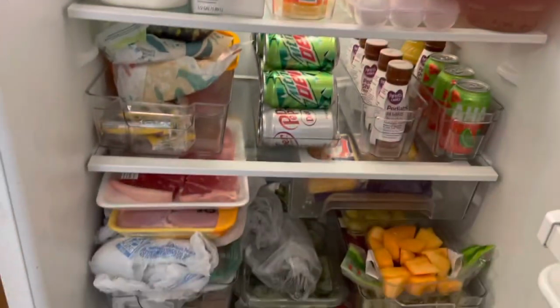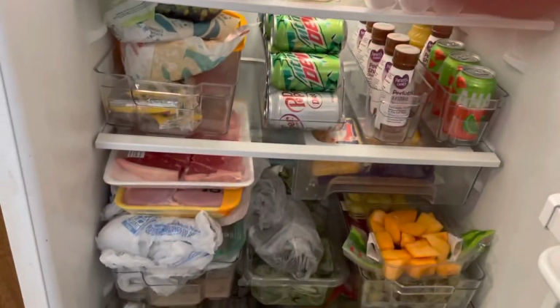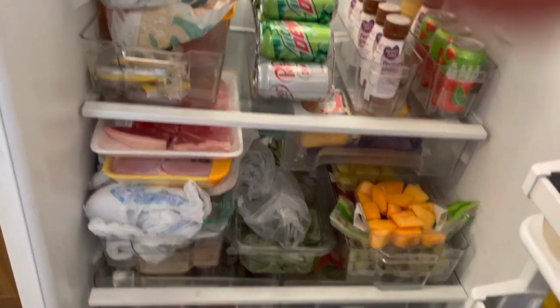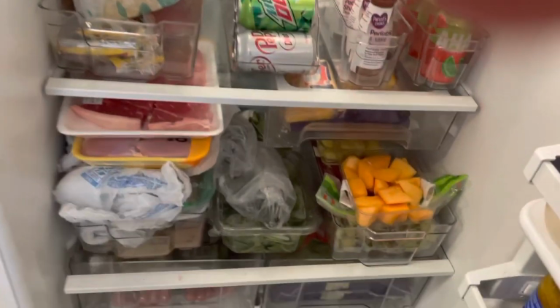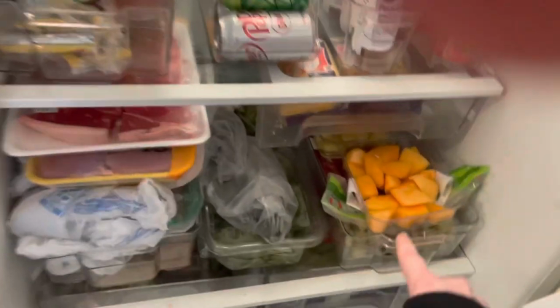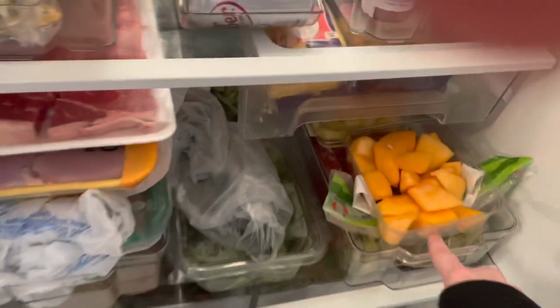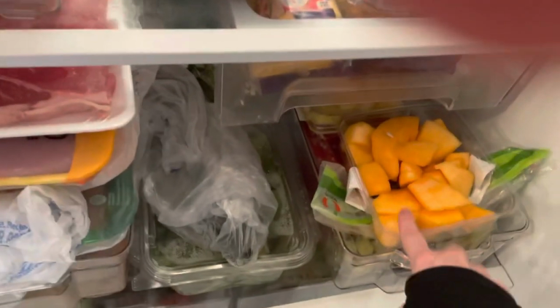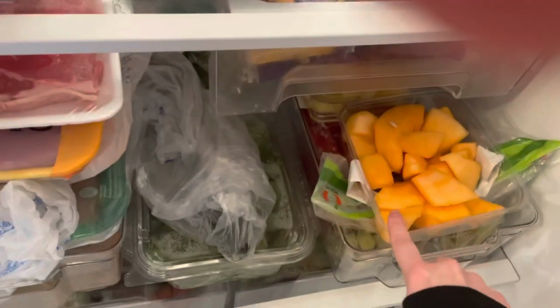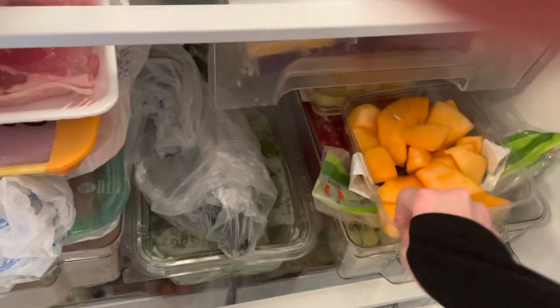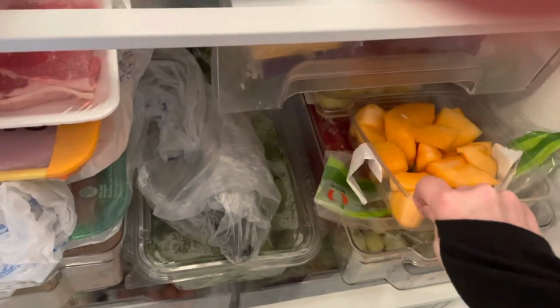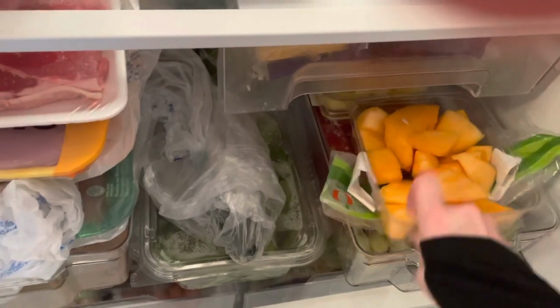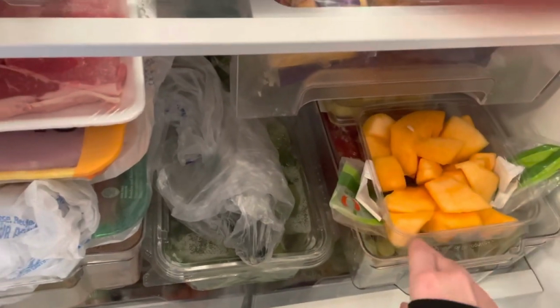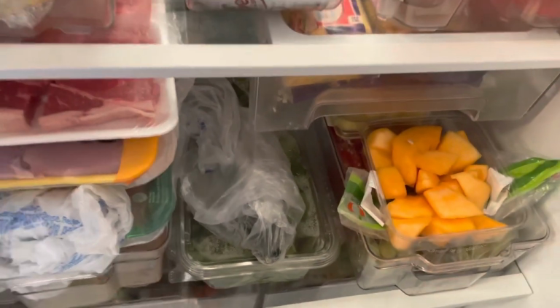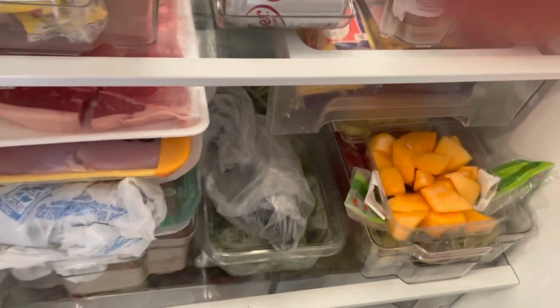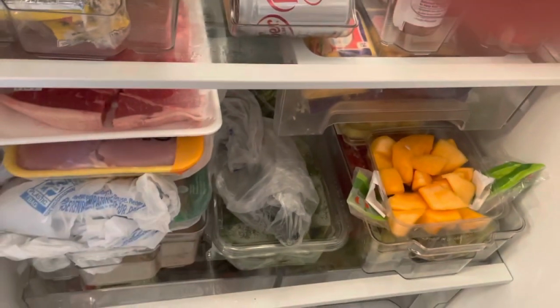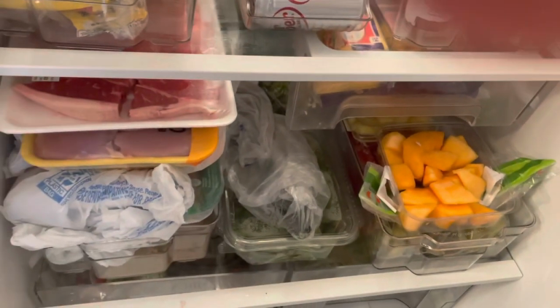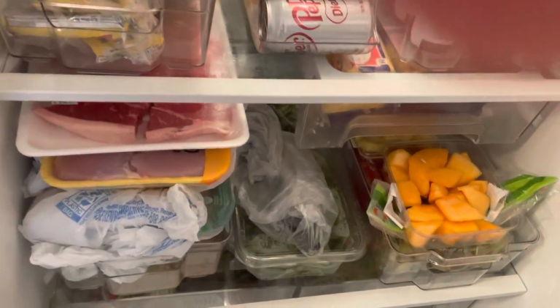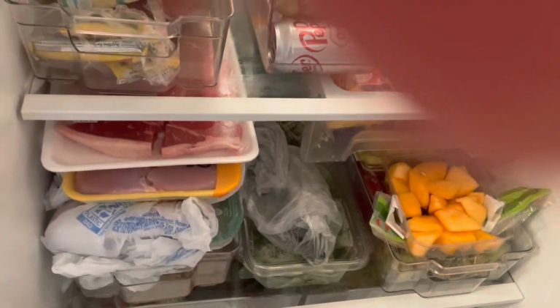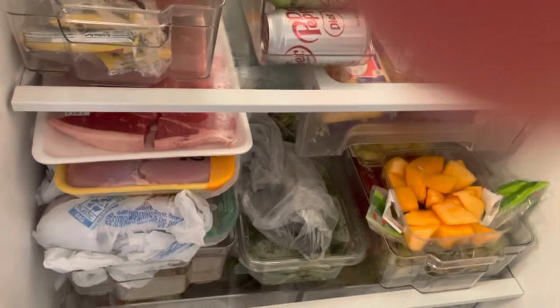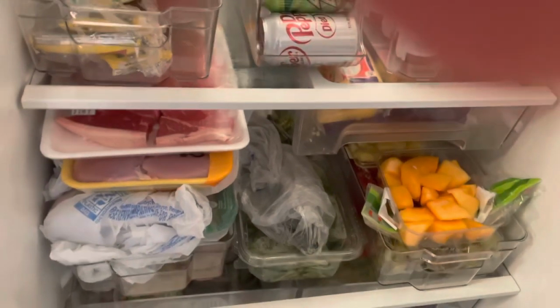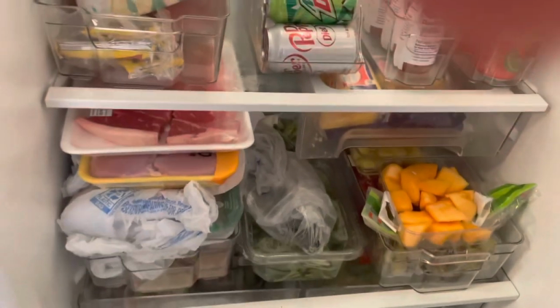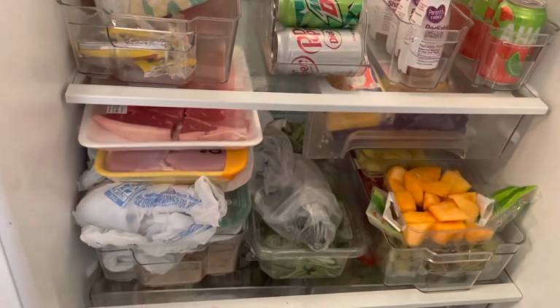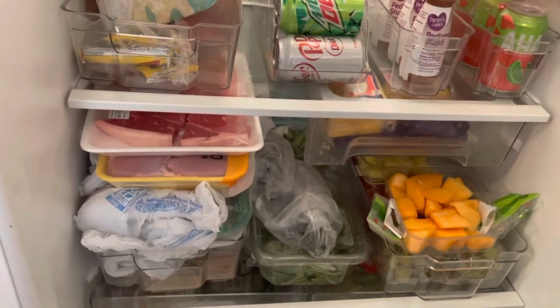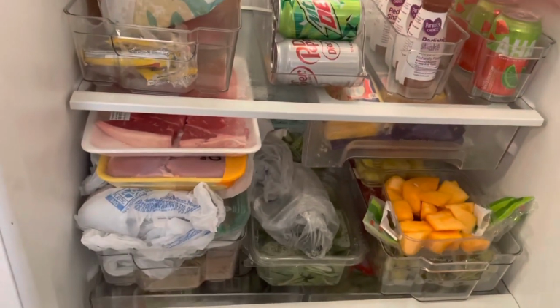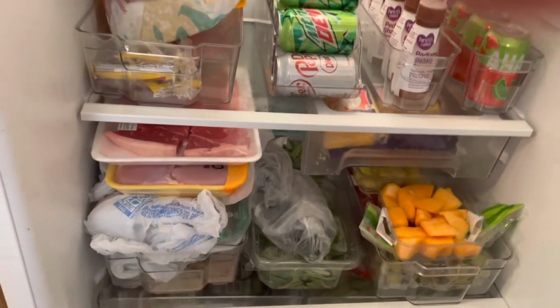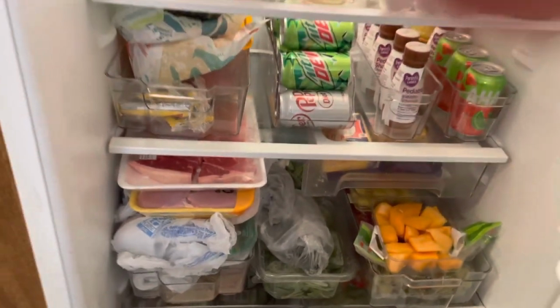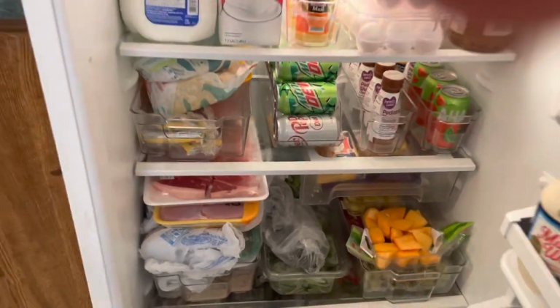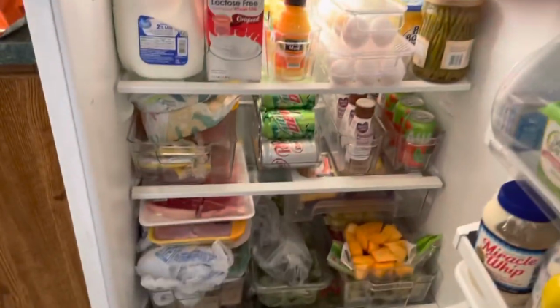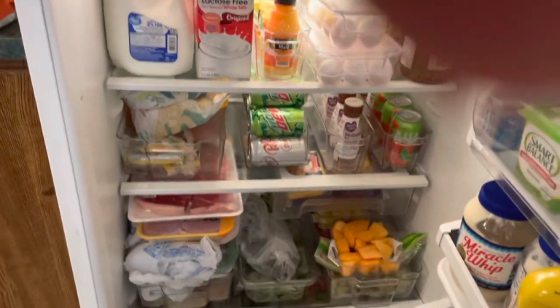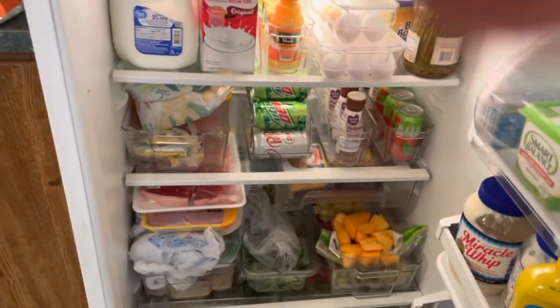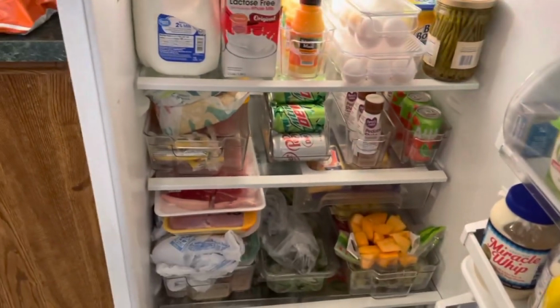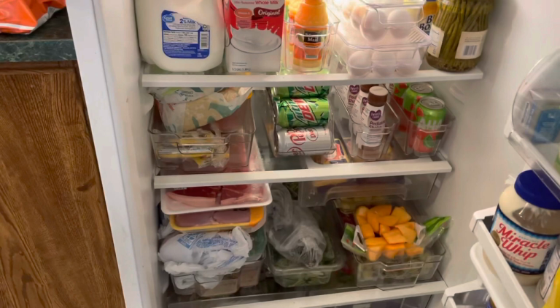I've got to put the cantaloupe in a different container because my son knocked the lid off and lost it already, so I need to find a container for that. But other than that, it's restocked for the week.